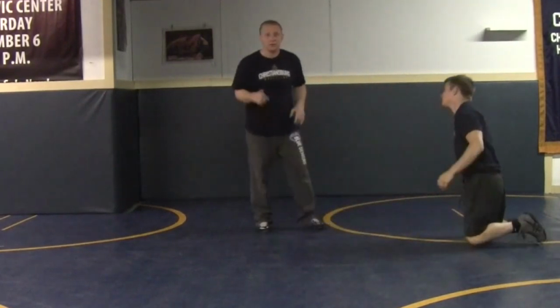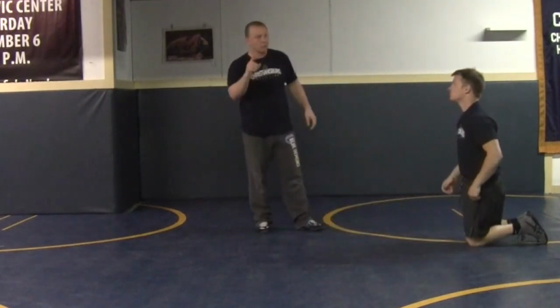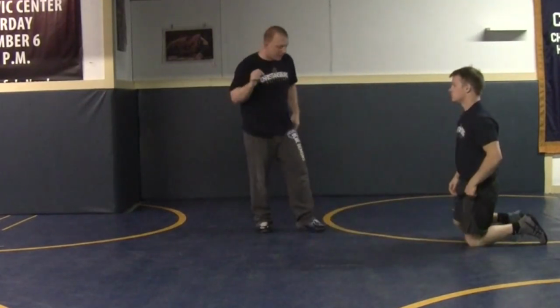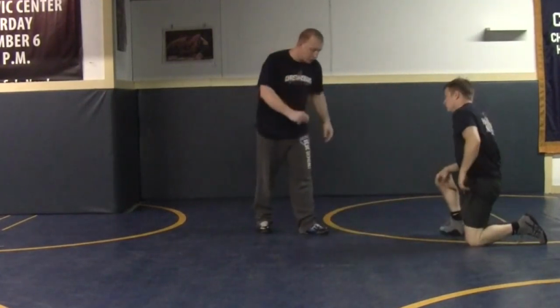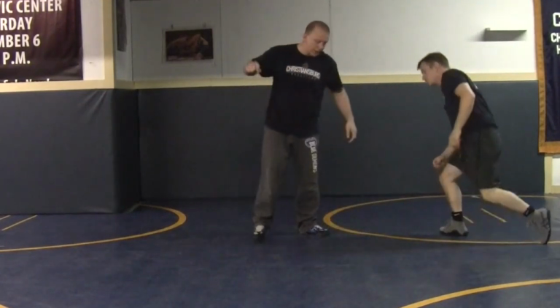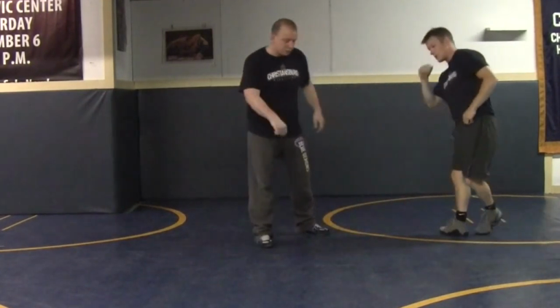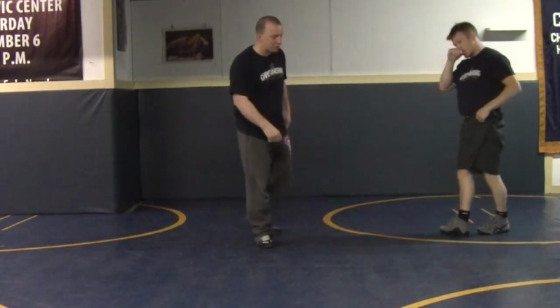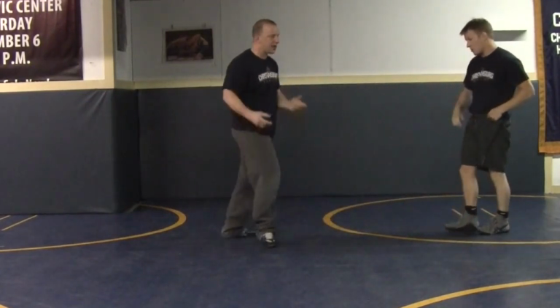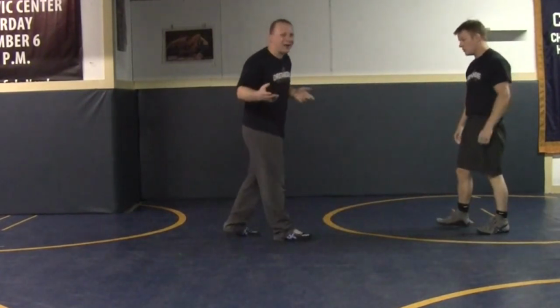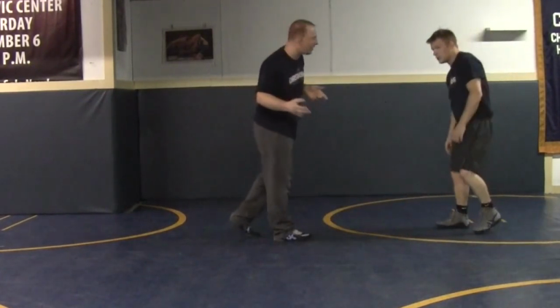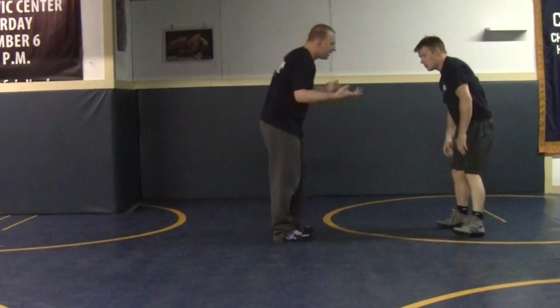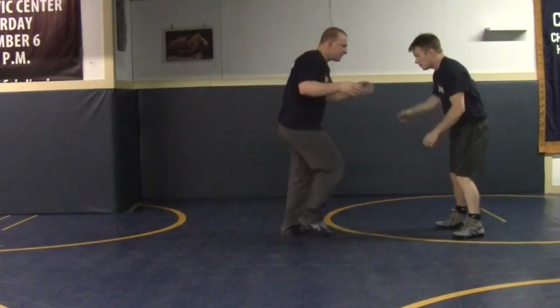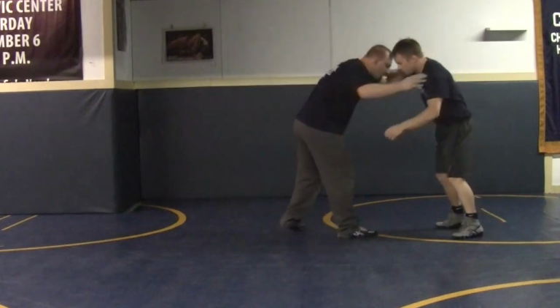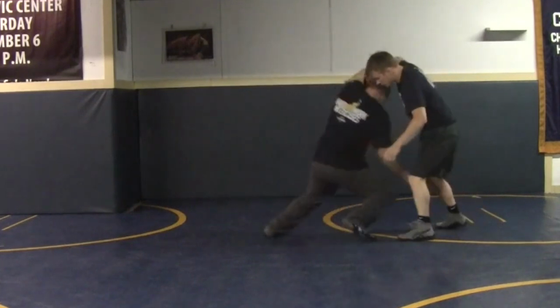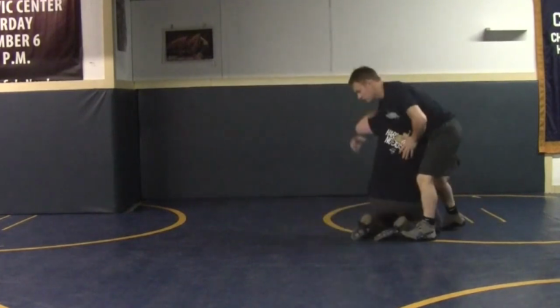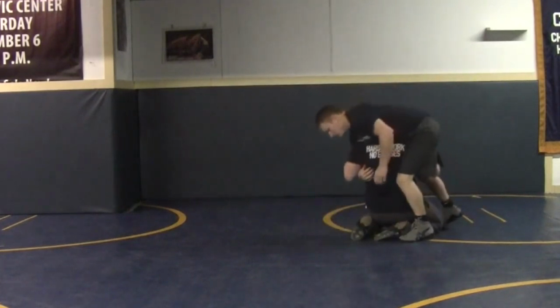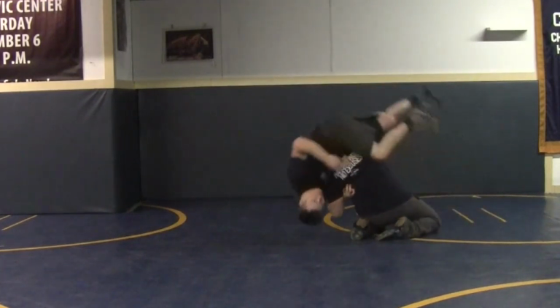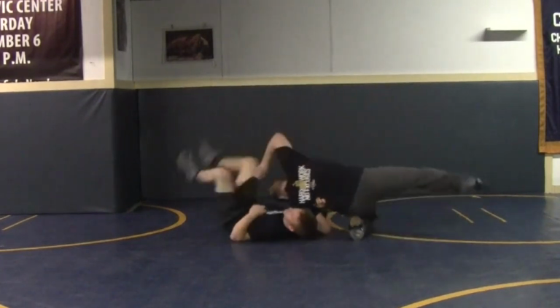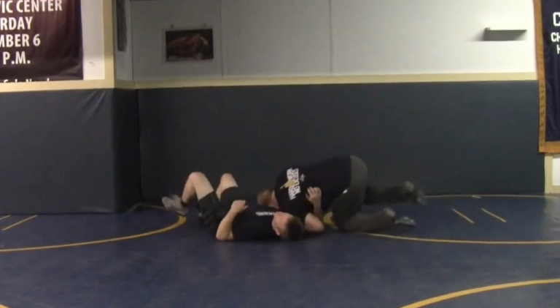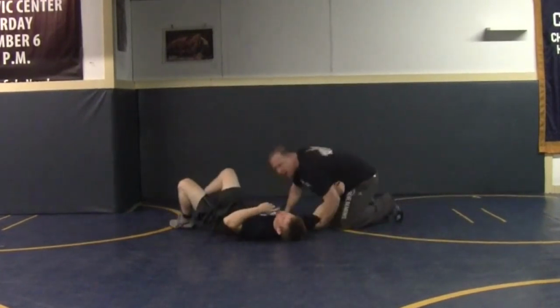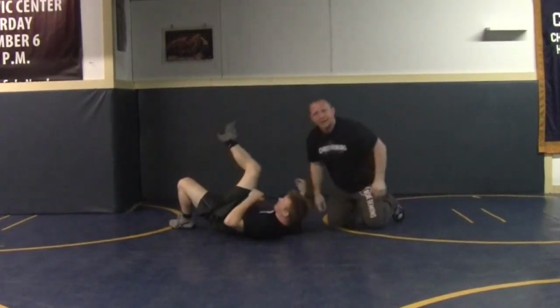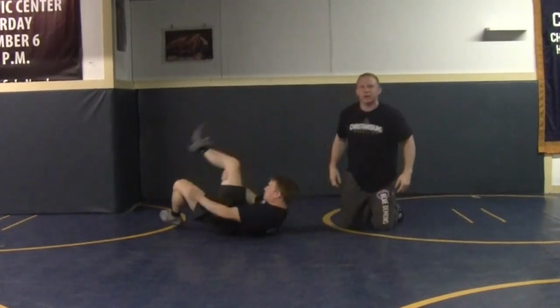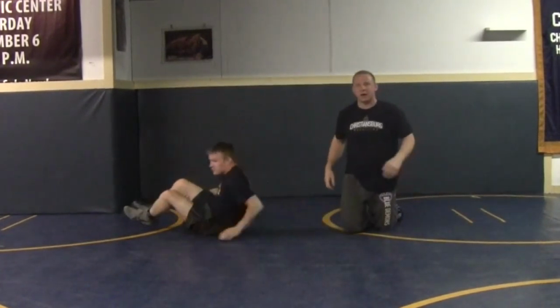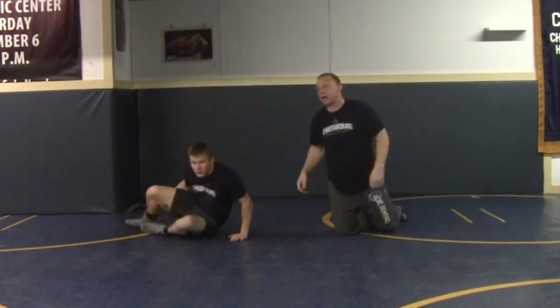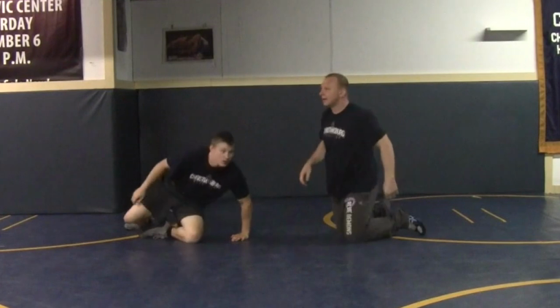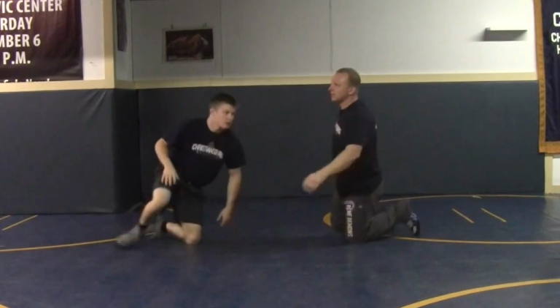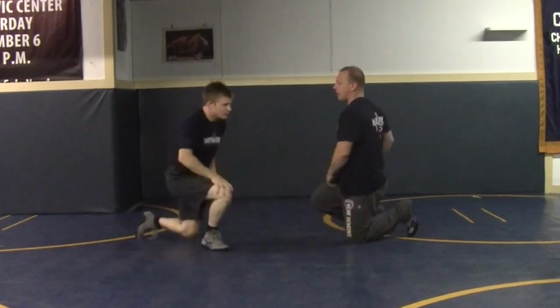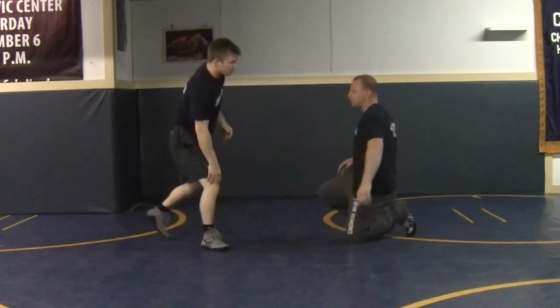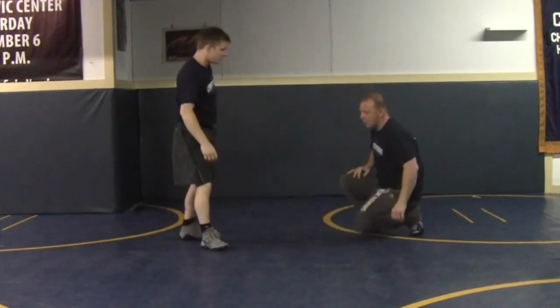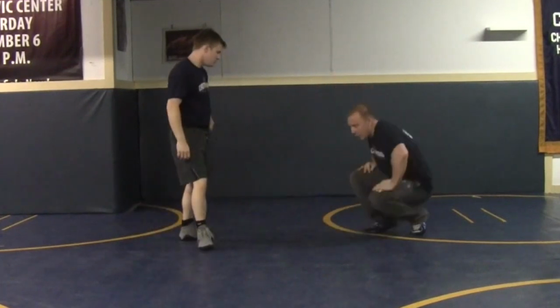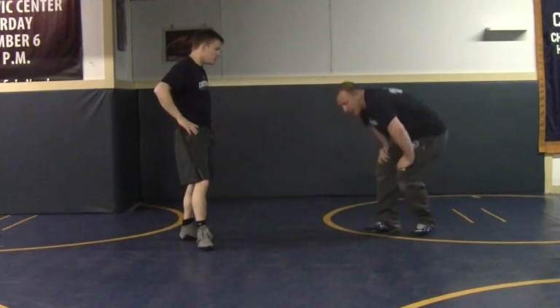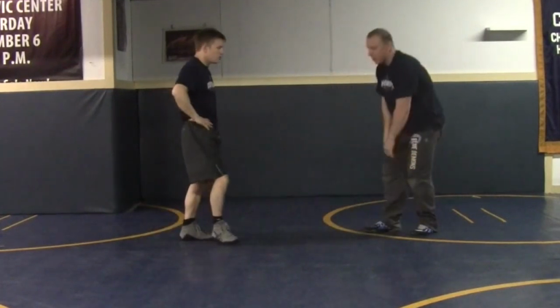That's number one. Make sure they're only executing power shots. We're not going out here and doing these easy little shots — they don't get you tired. That's not what this is about. We want to dominate our opponents.